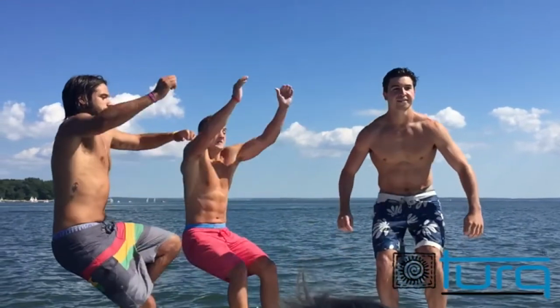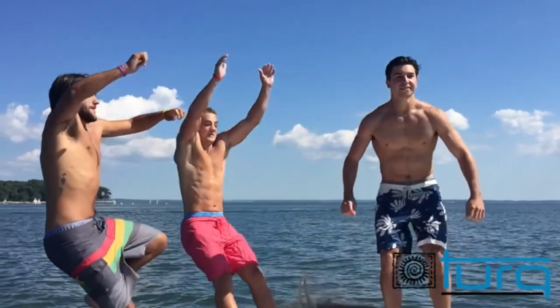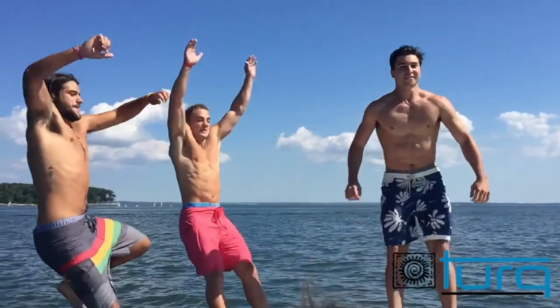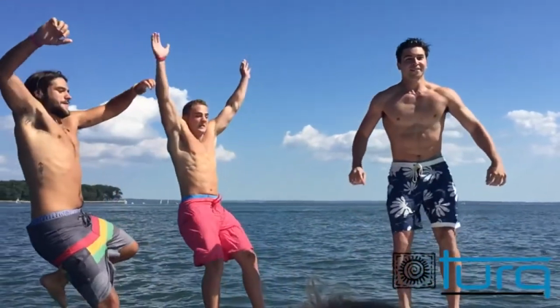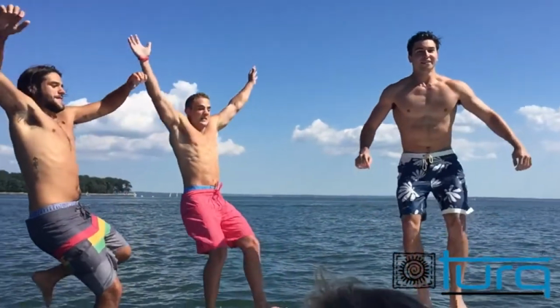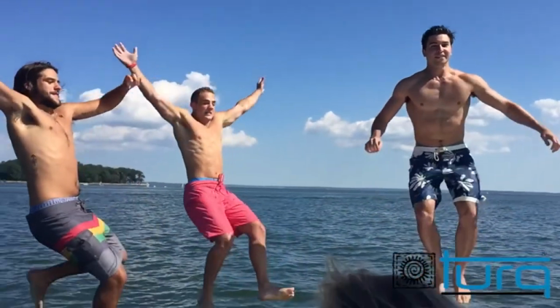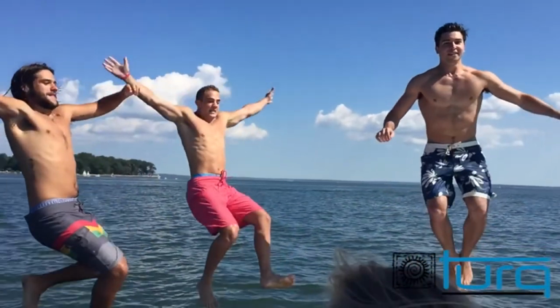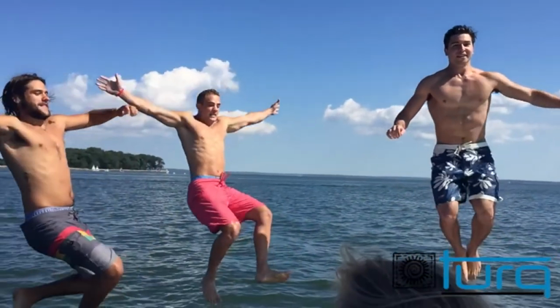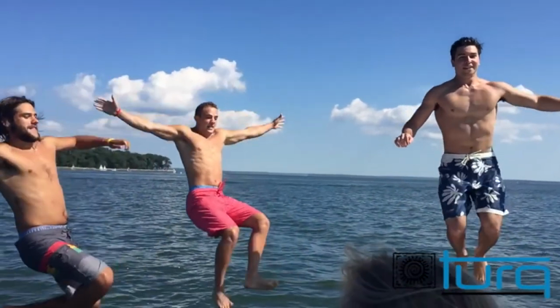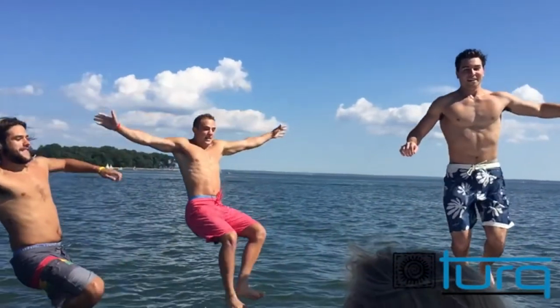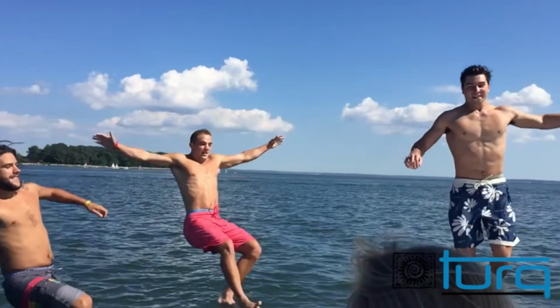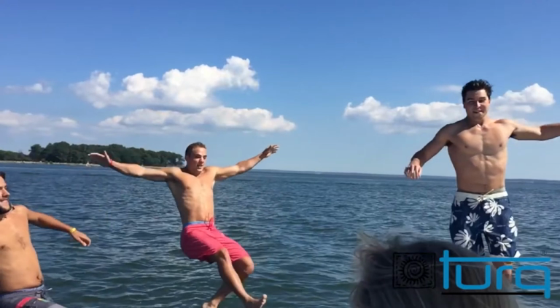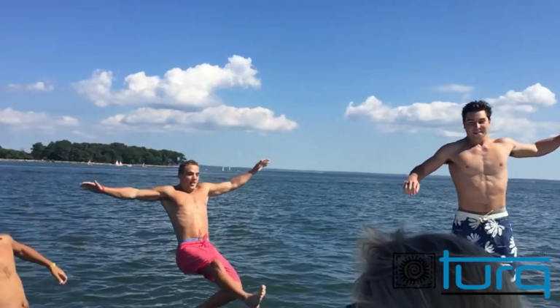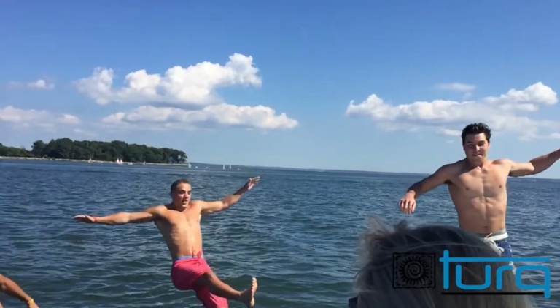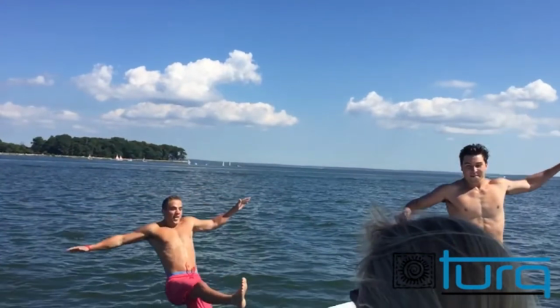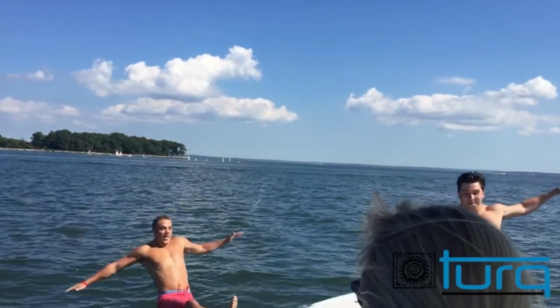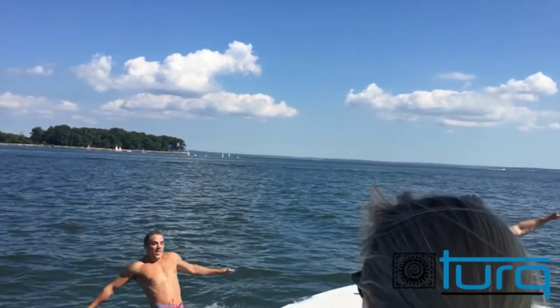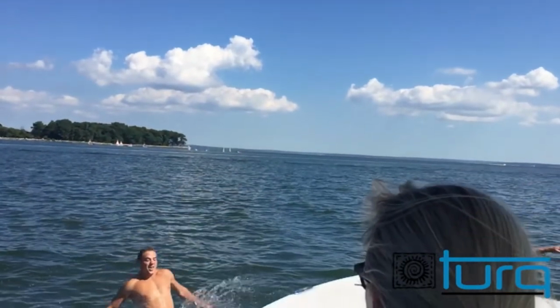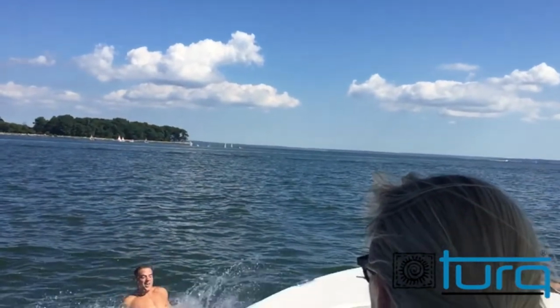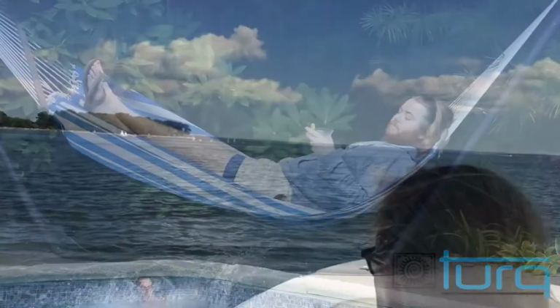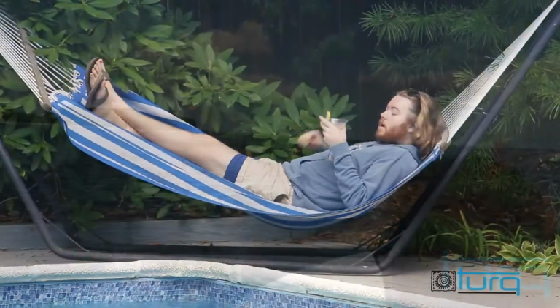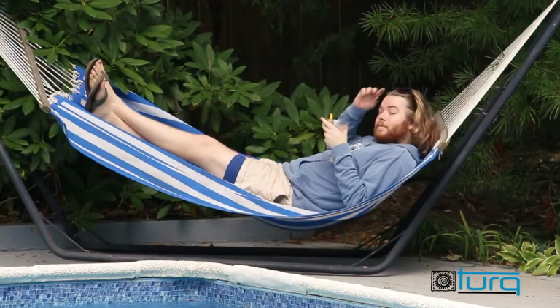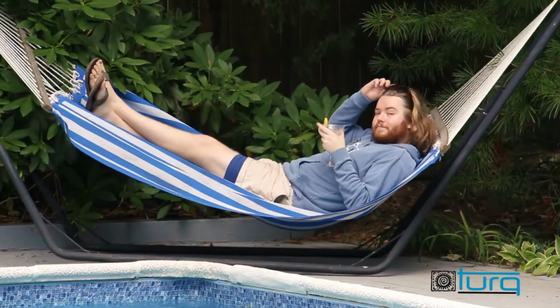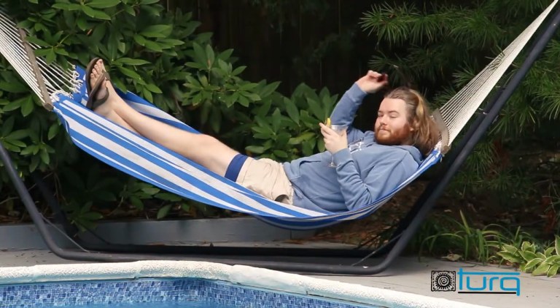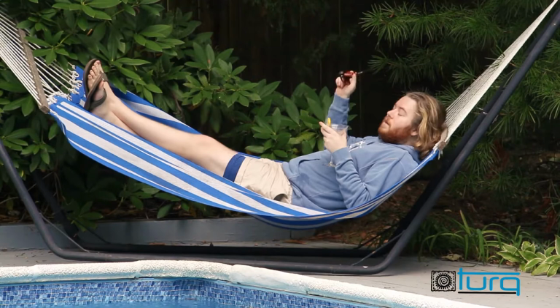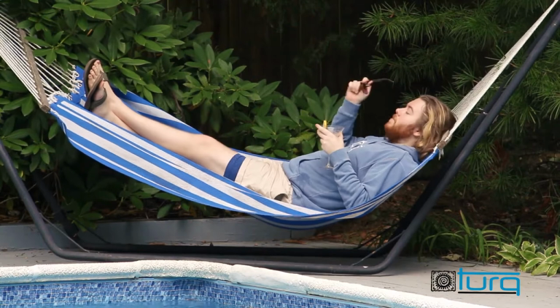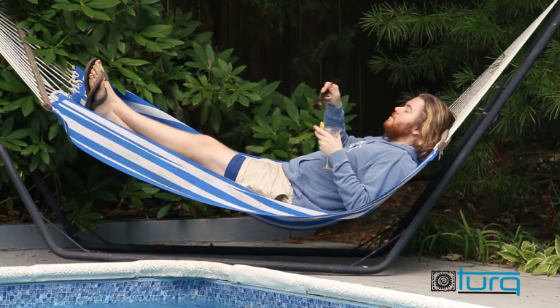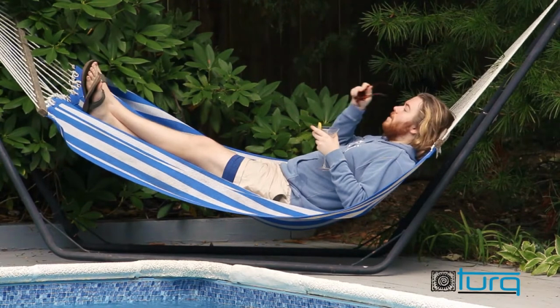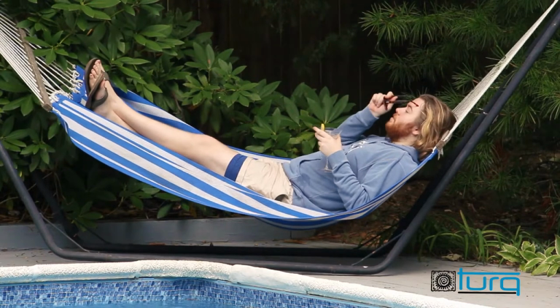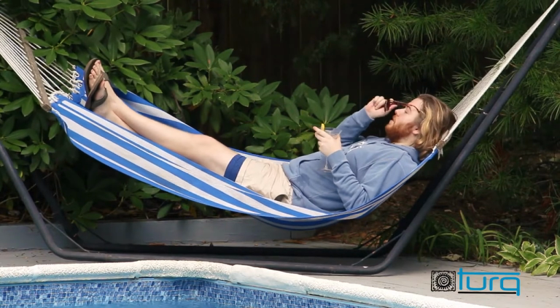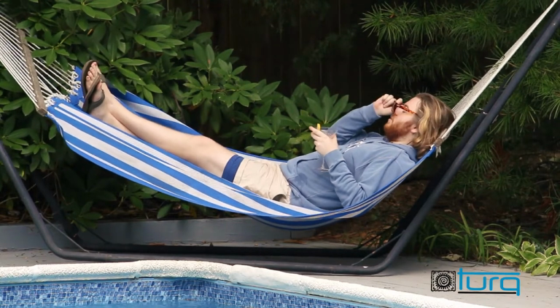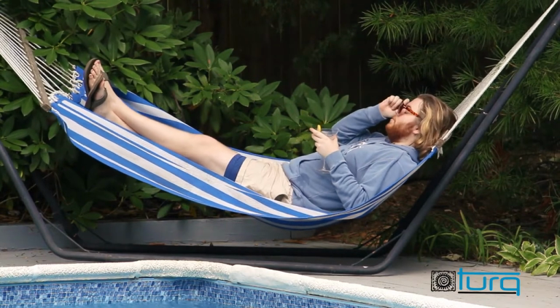The problem is, guys get chafed, mesh liners suck, and going commando isn't for everyone. Hi, I'm Ian, and I'm here to talk about the Turk solution.